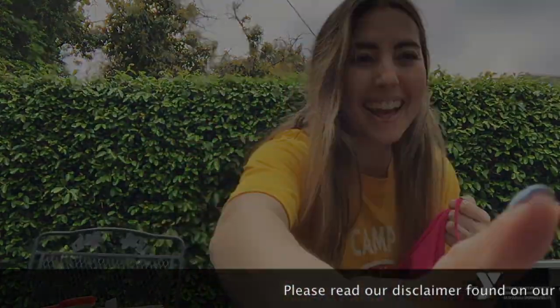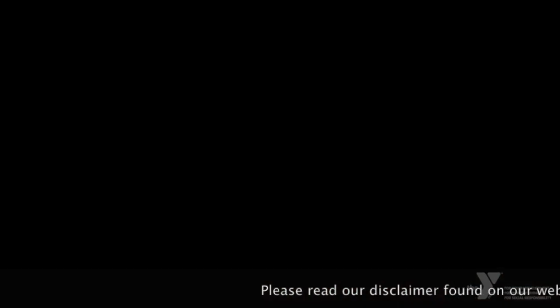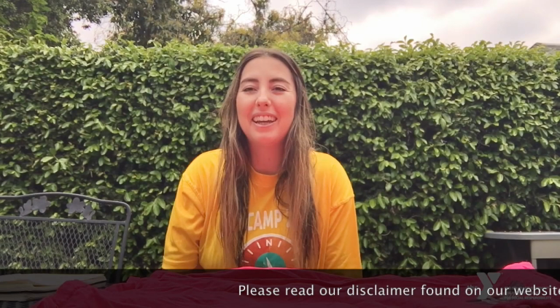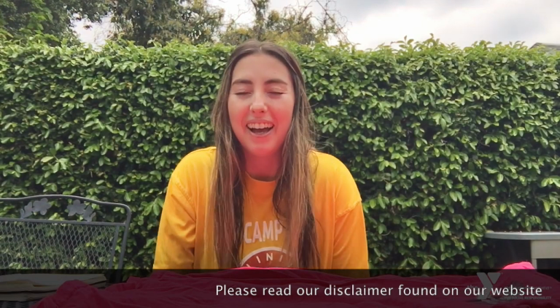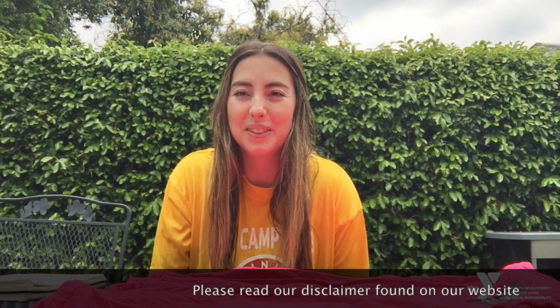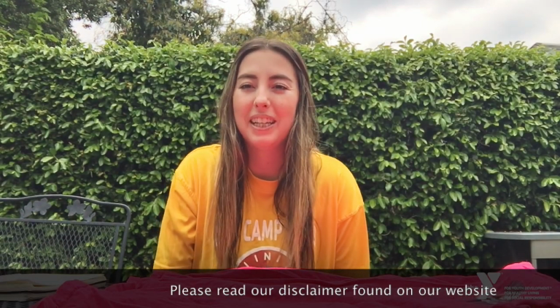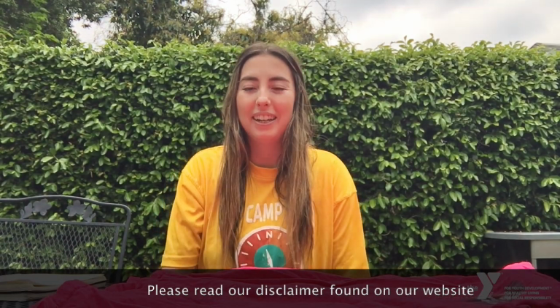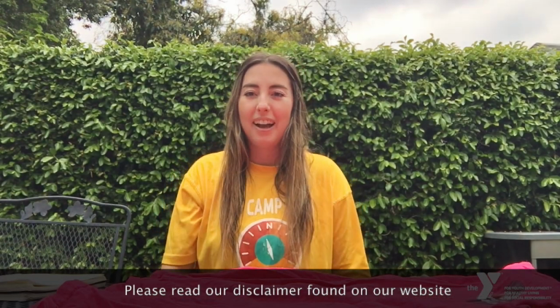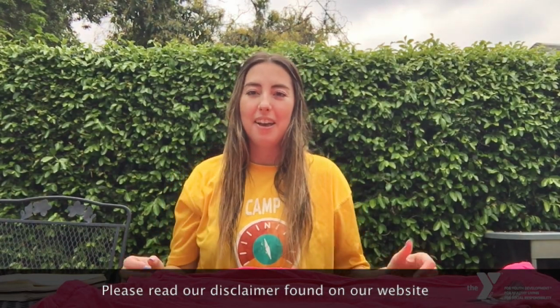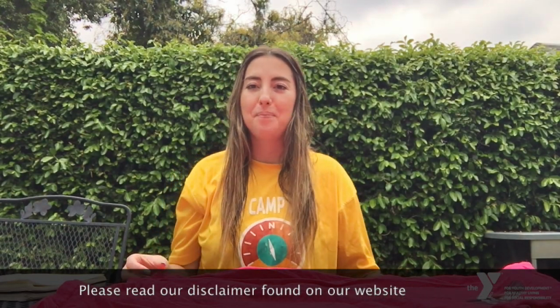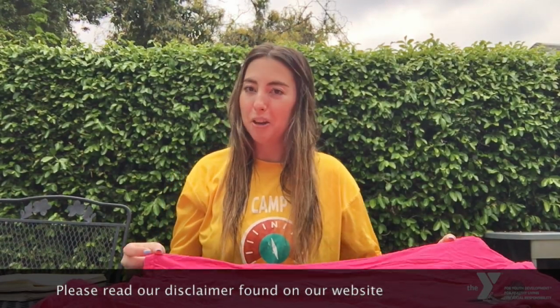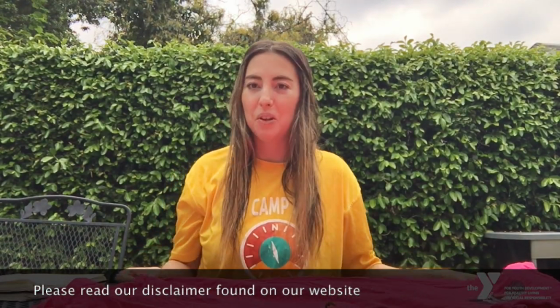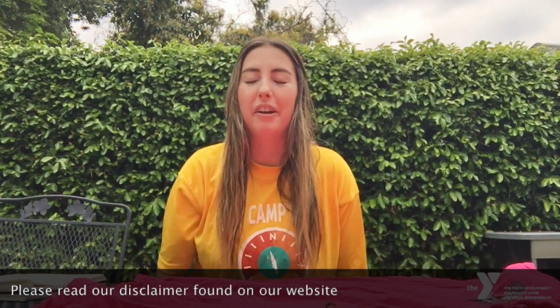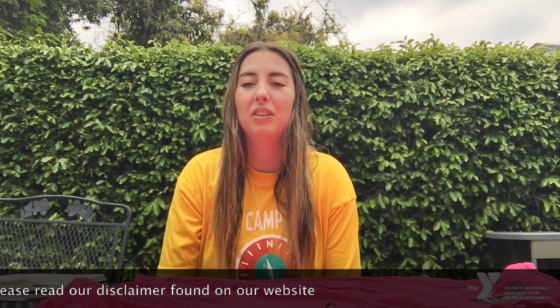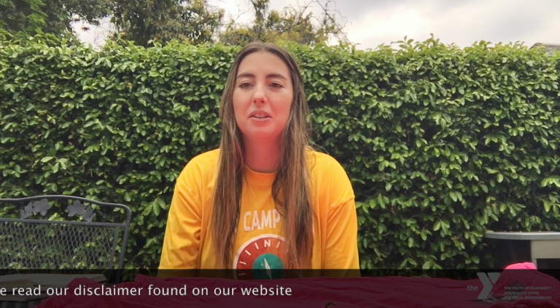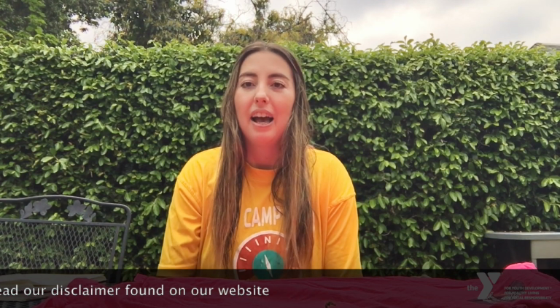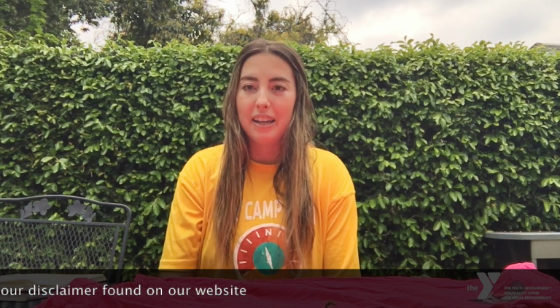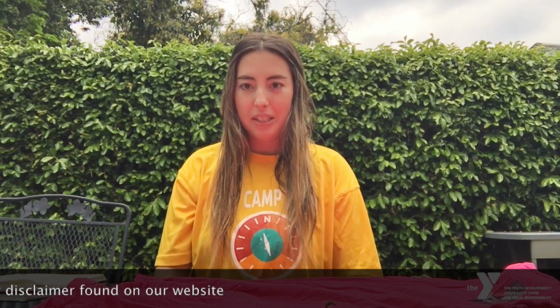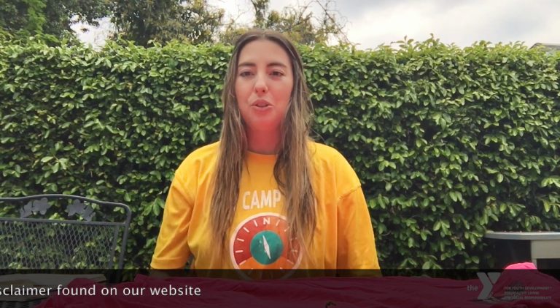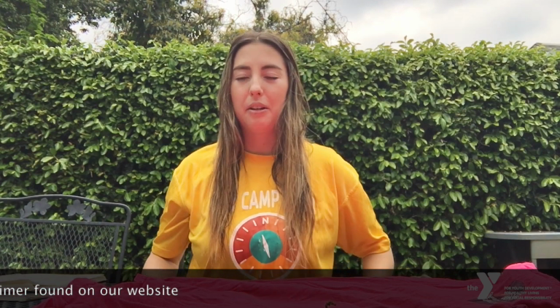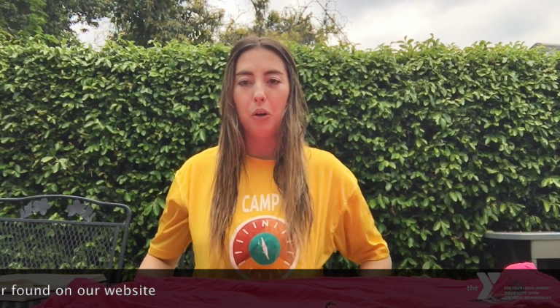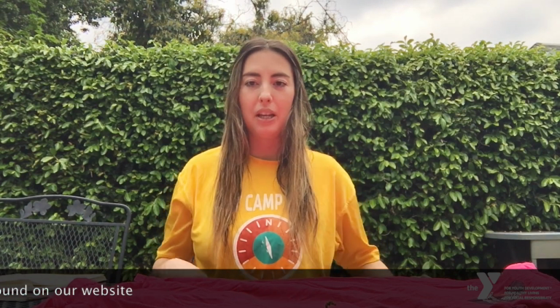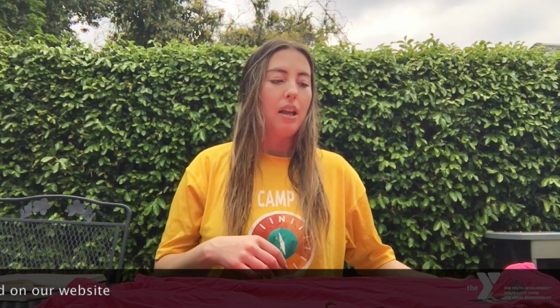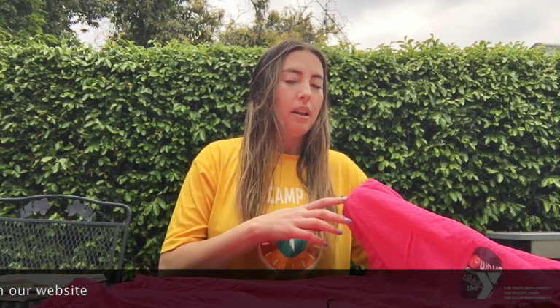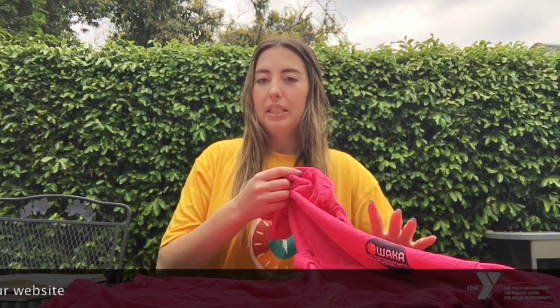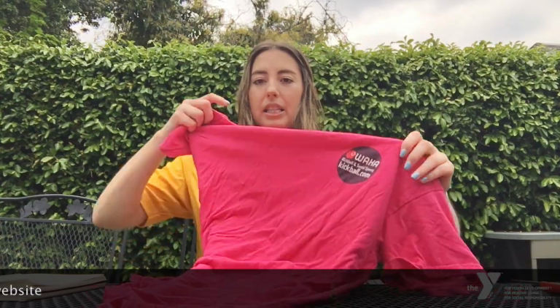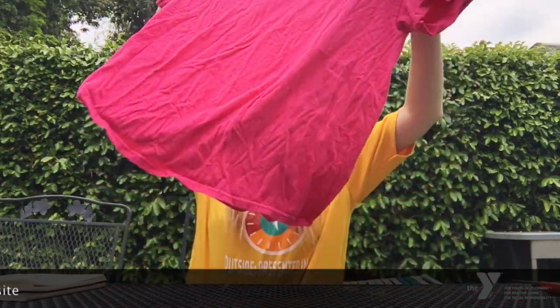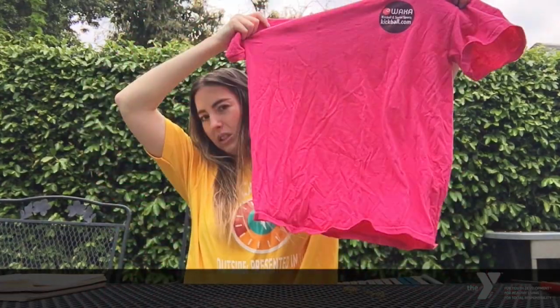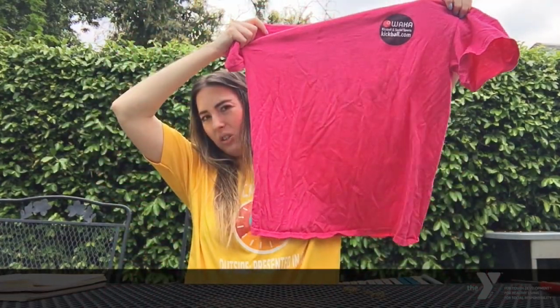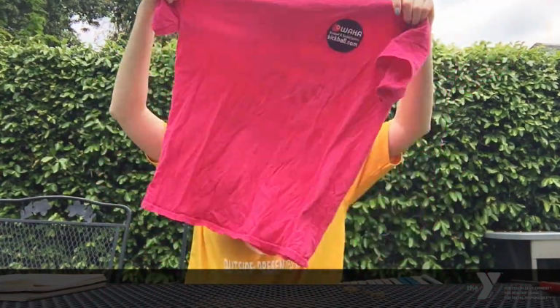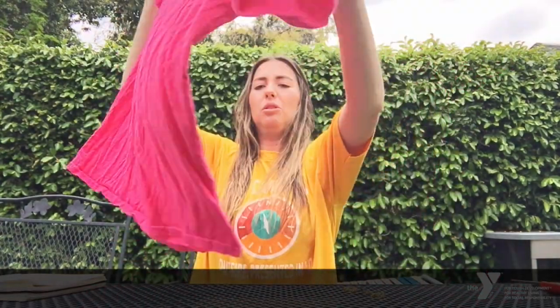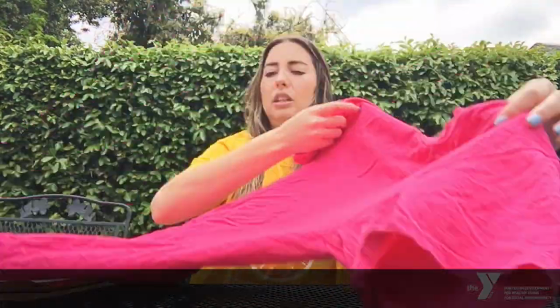Hey everybody, Noodles McGee here. I hope you've been following along in my videos. I am going to teach you guys how to make a homemade face mask using an old shirt that you don't need.